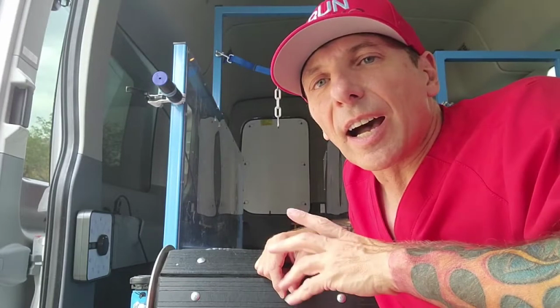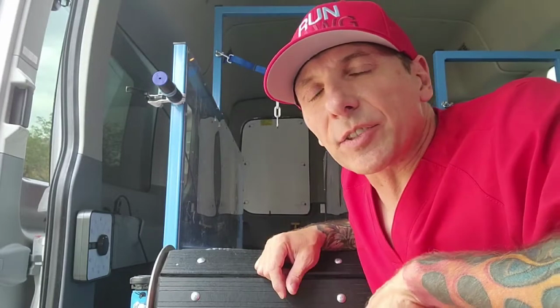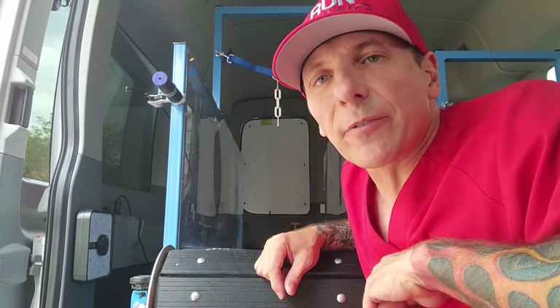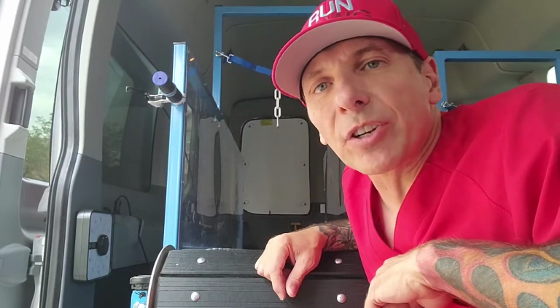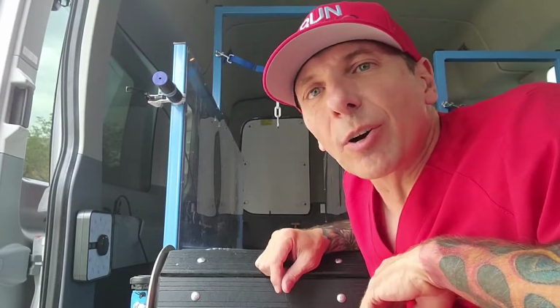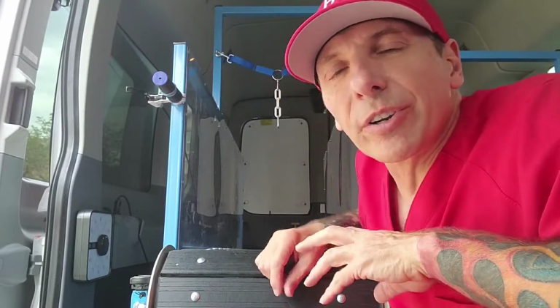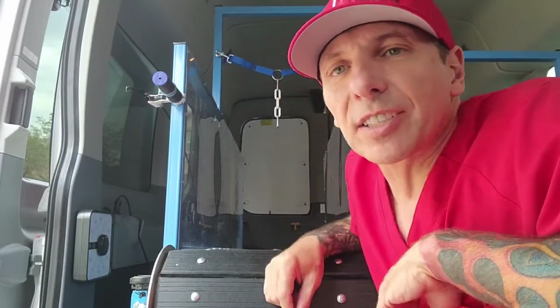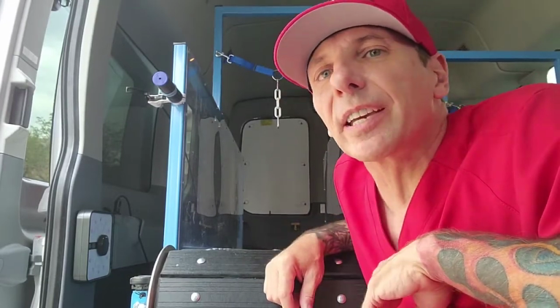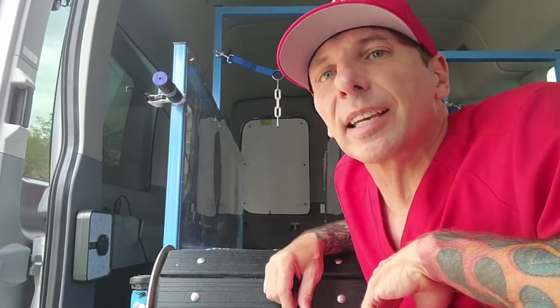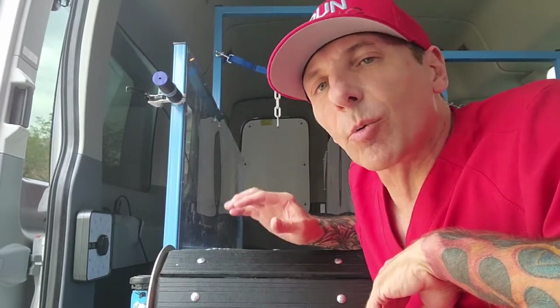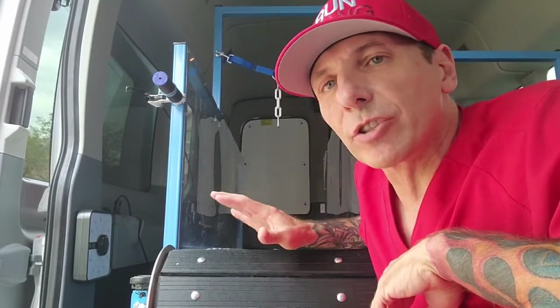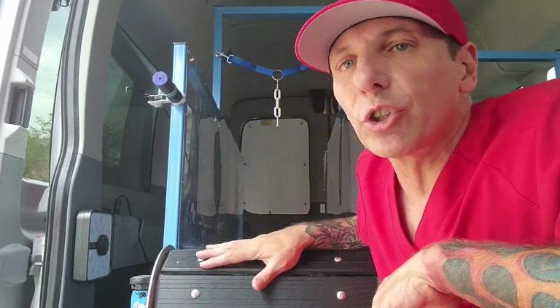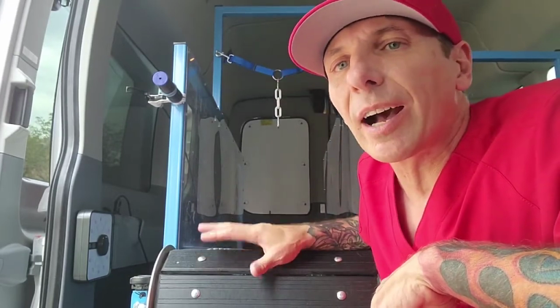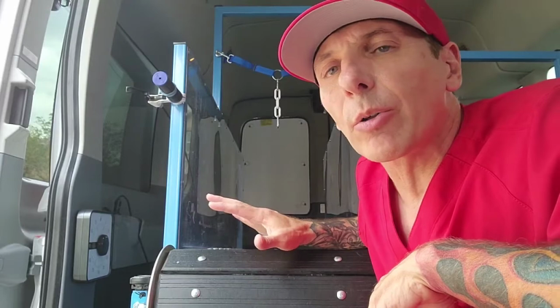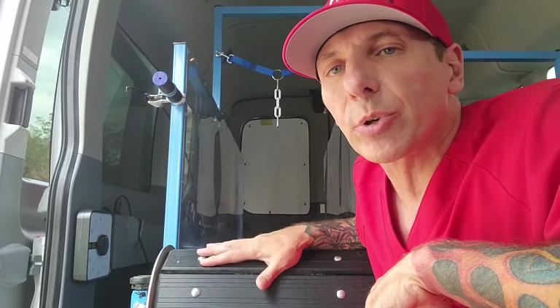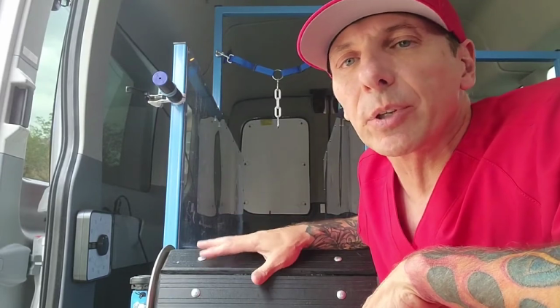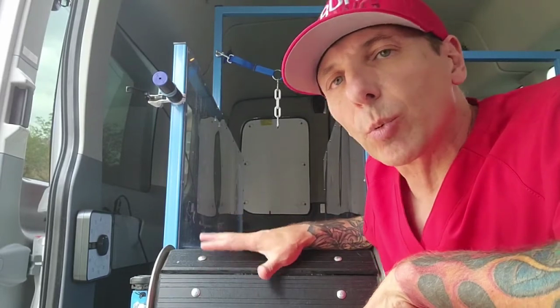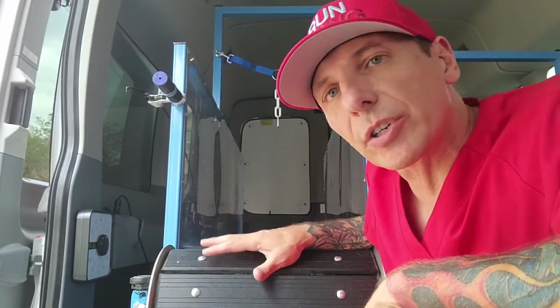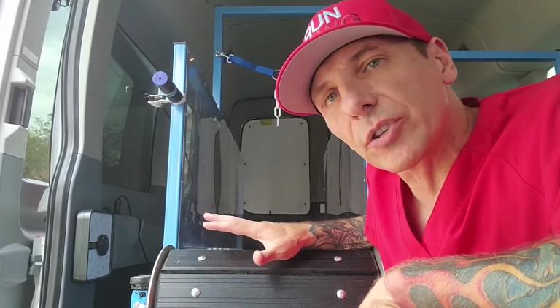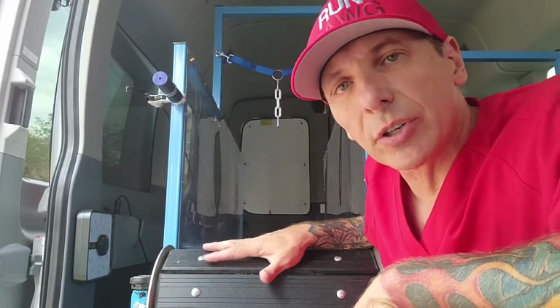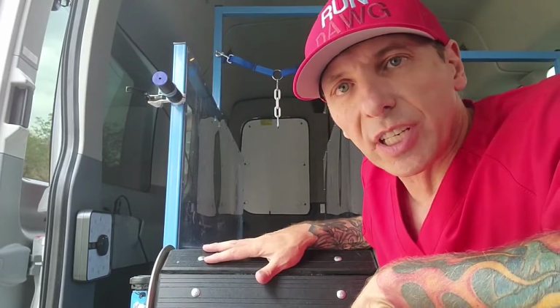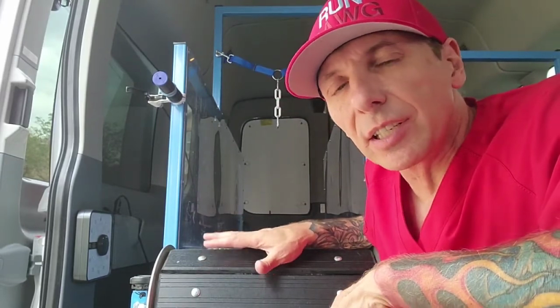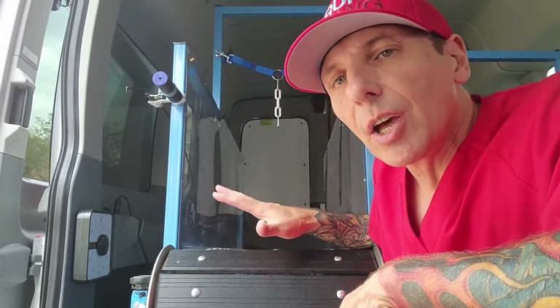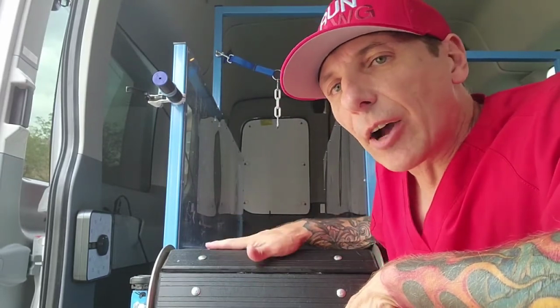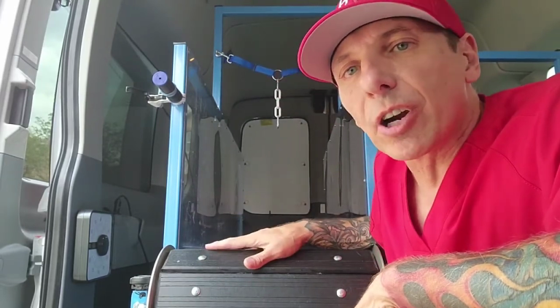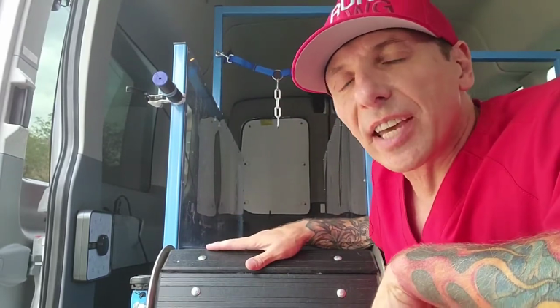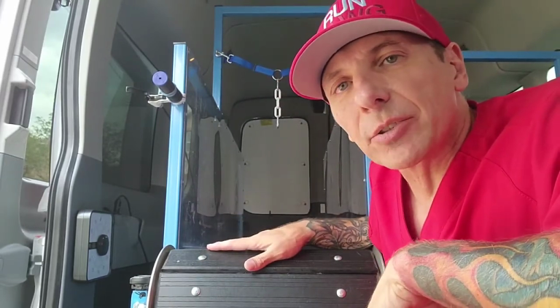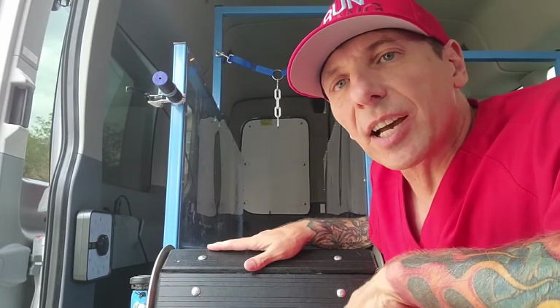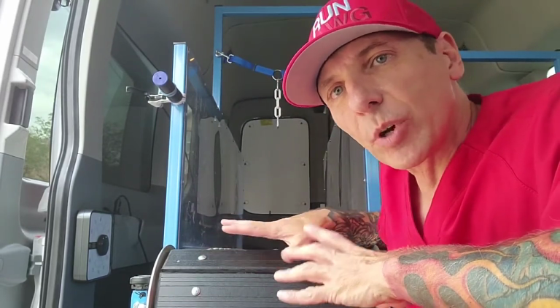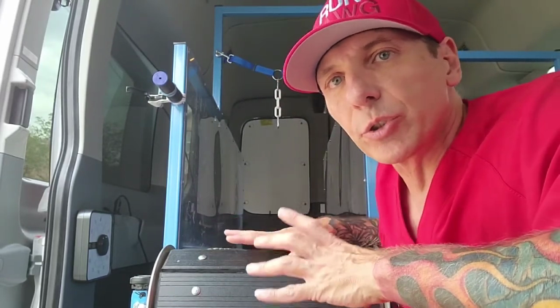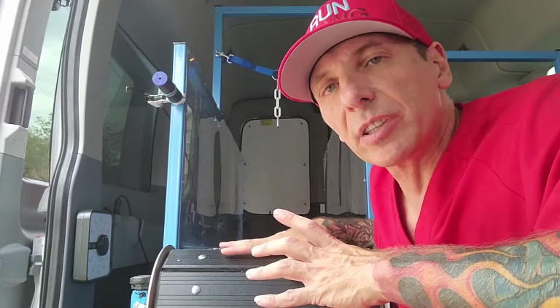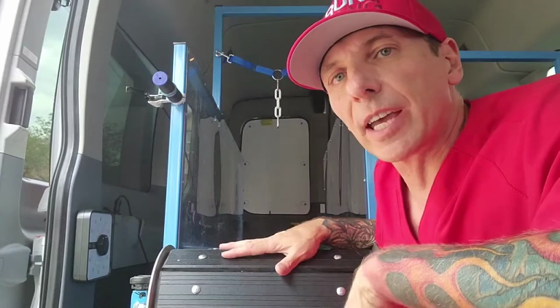Hi, this is Ray from Rundog. We're here in Las Vegas and I wanted to show you how the treadmills work so that you understand how your dog is getting exercise and what they're doing in the van.